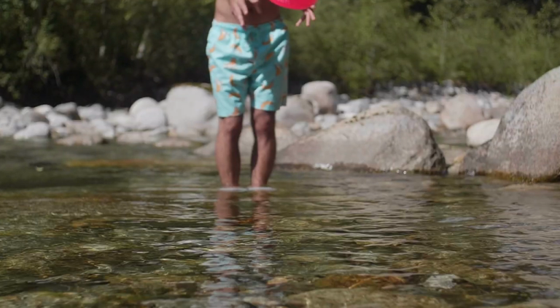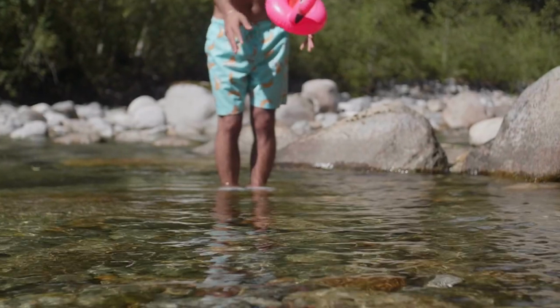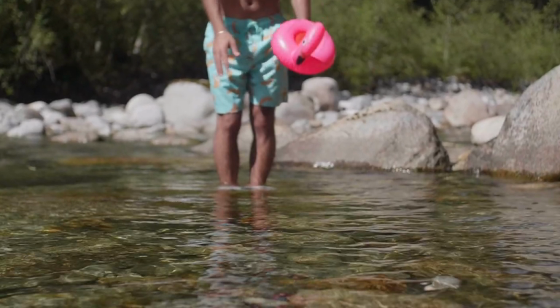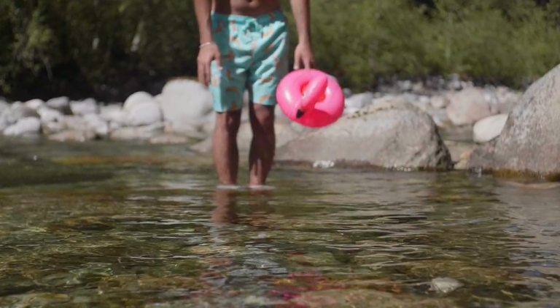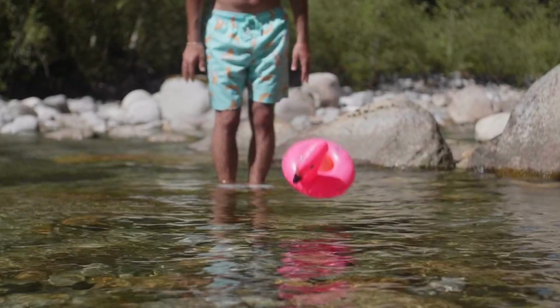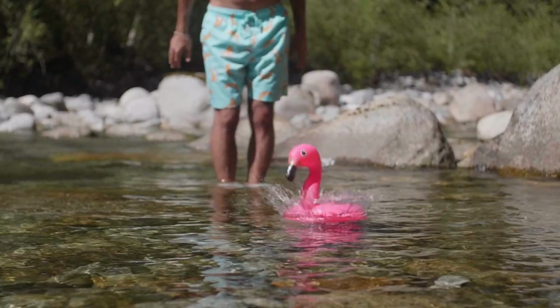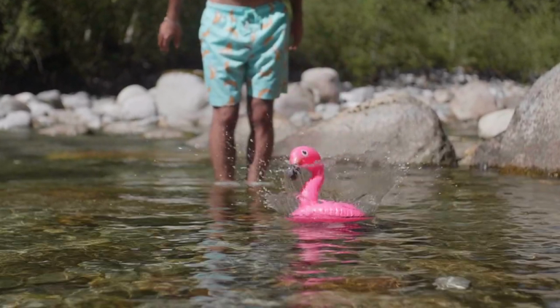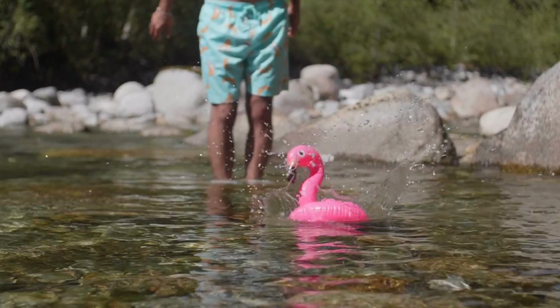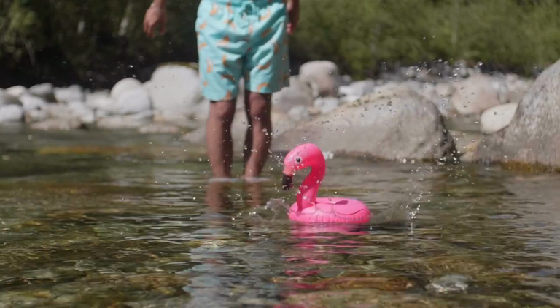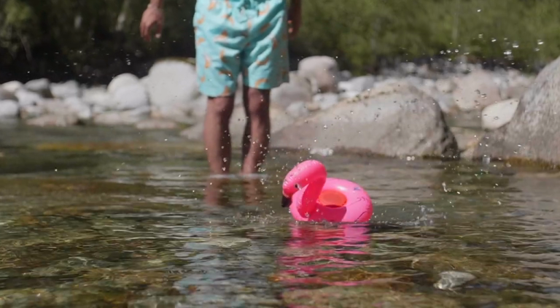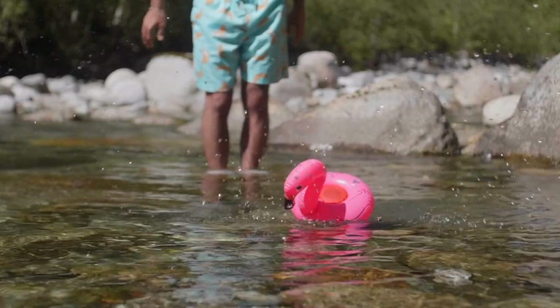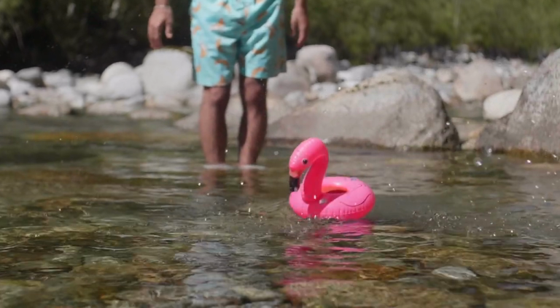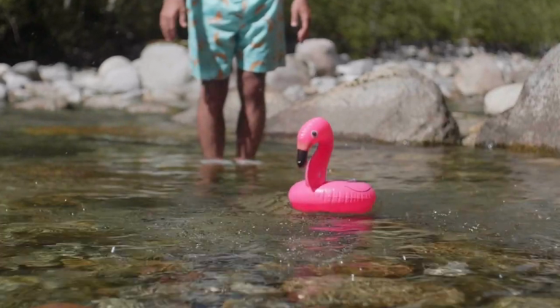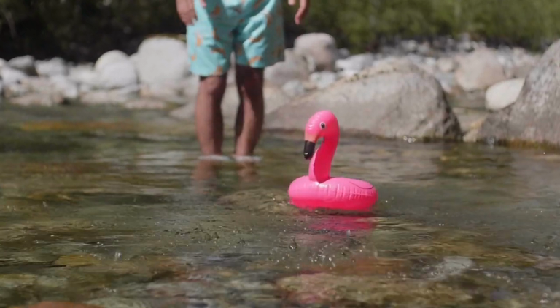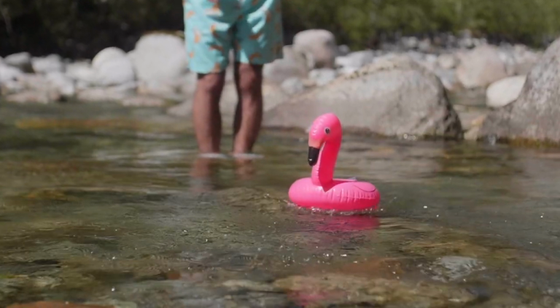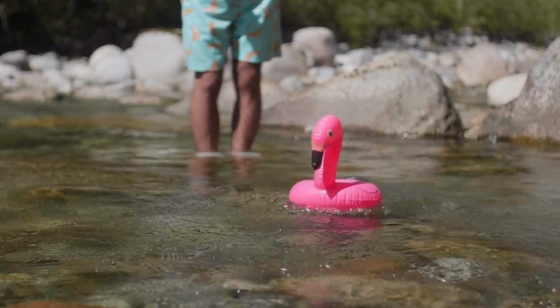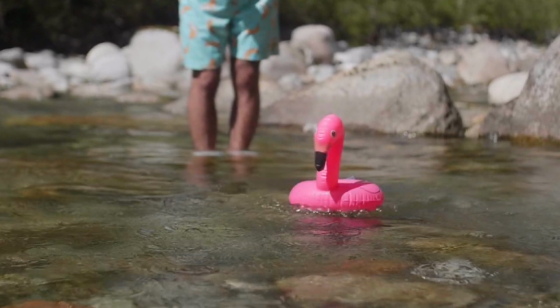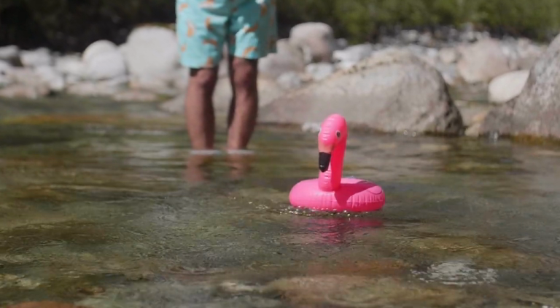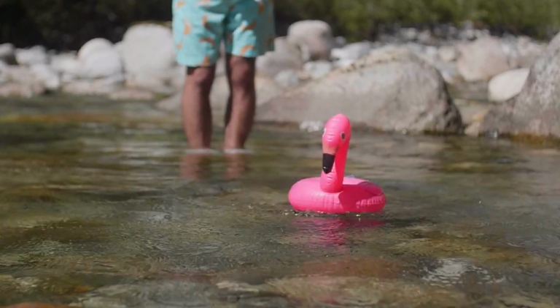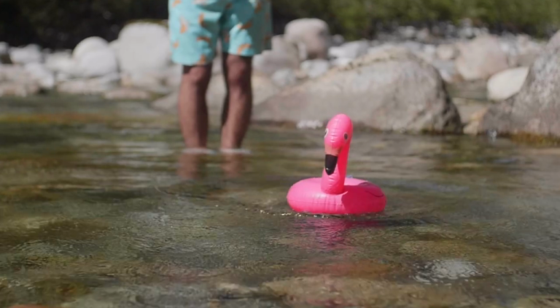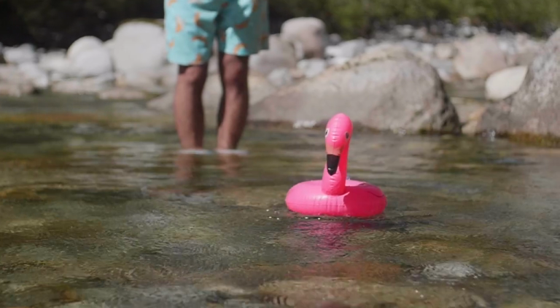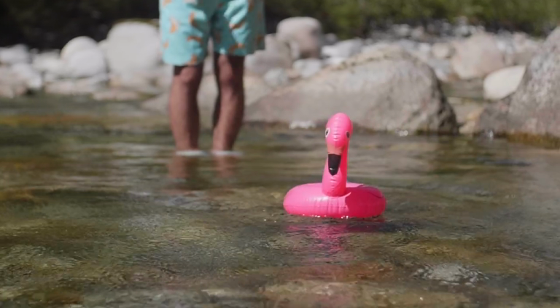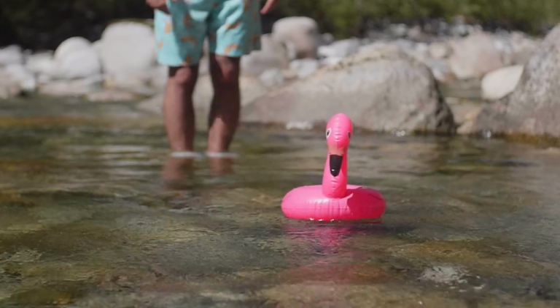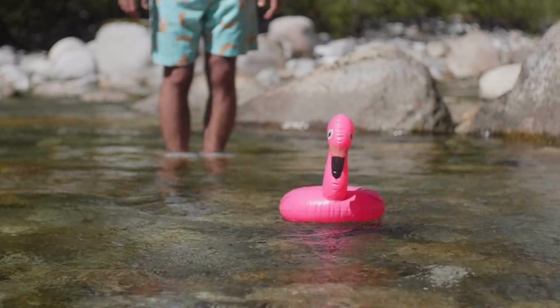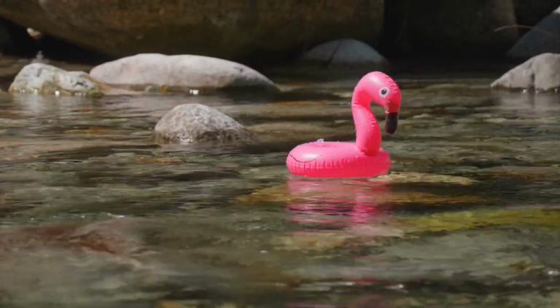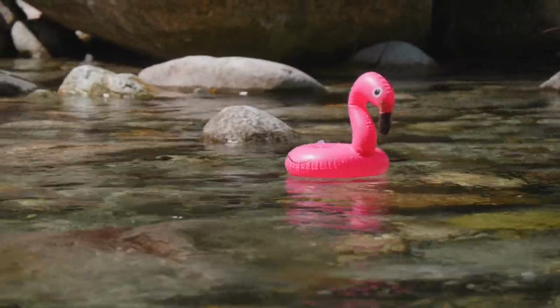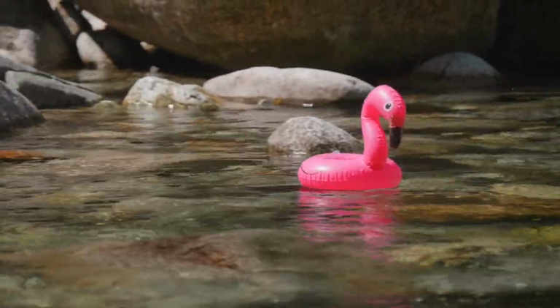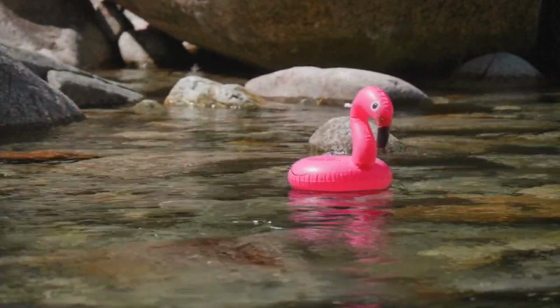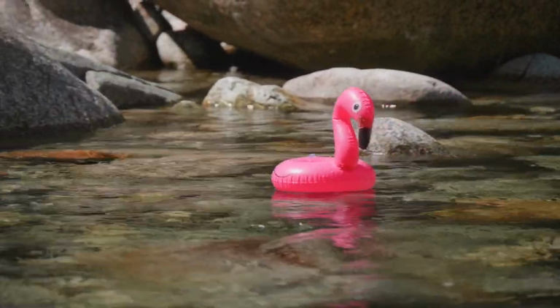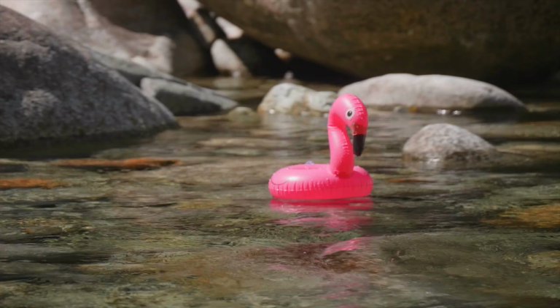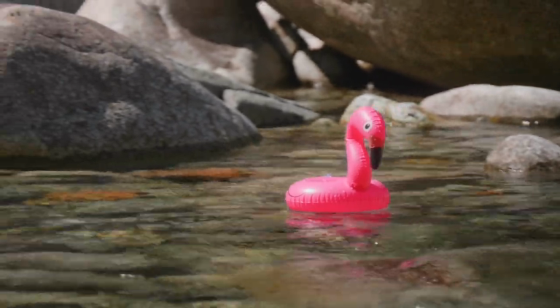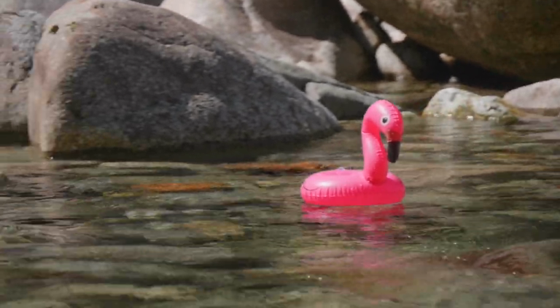Welcome back to MSTech. Today we're taking a look at a very interesting piece of tech. You can bring this to the pool or a lake if you wish to listen to your tunes in style while being on the water. Today we have a $15 flamingo speaker by Furro.